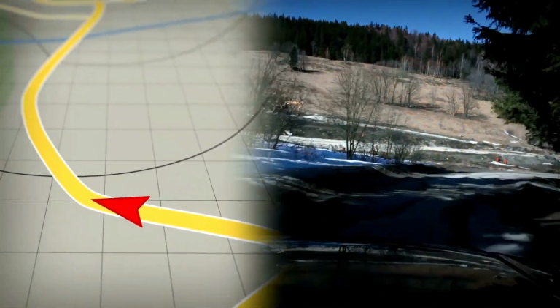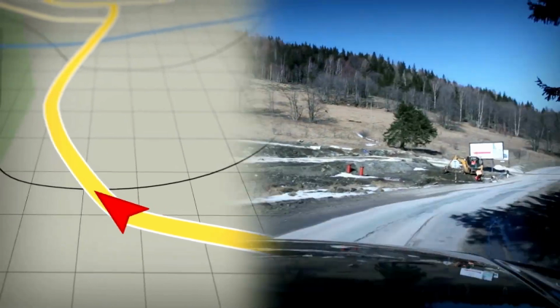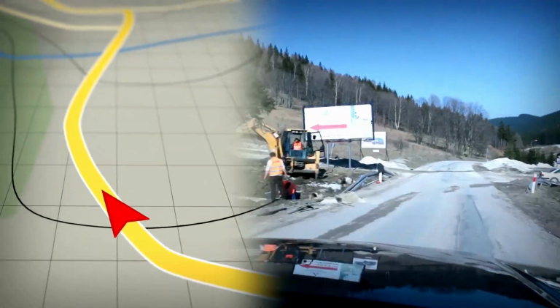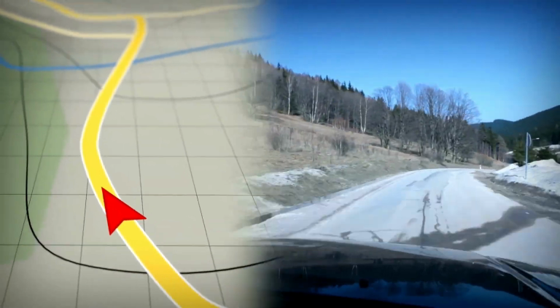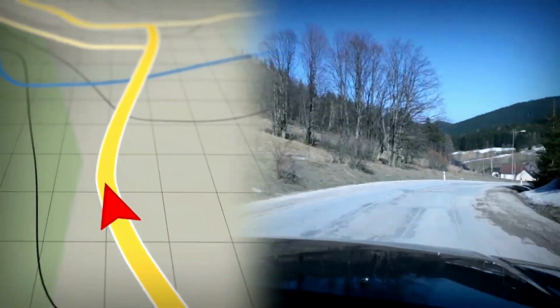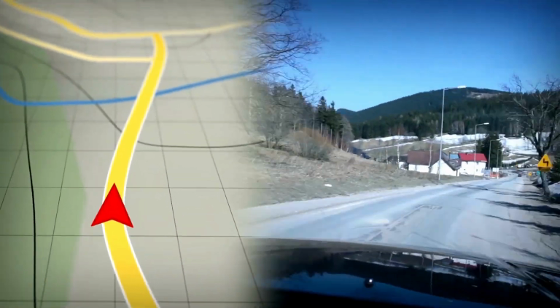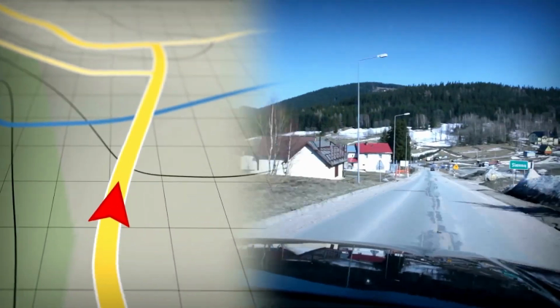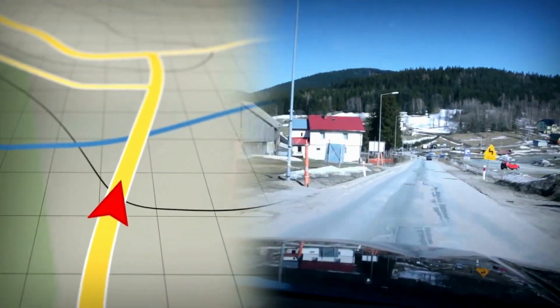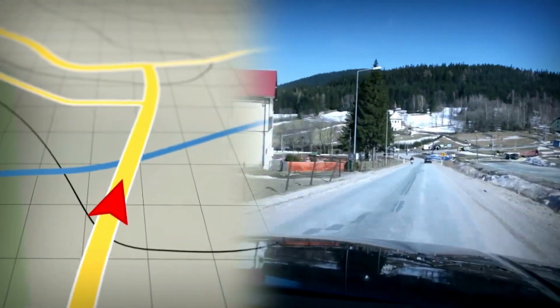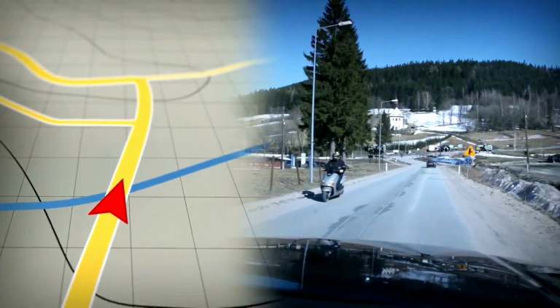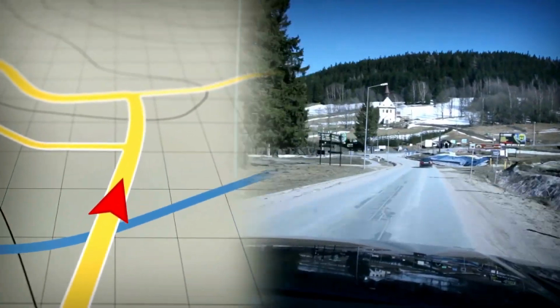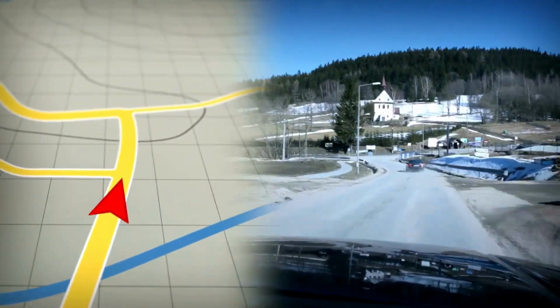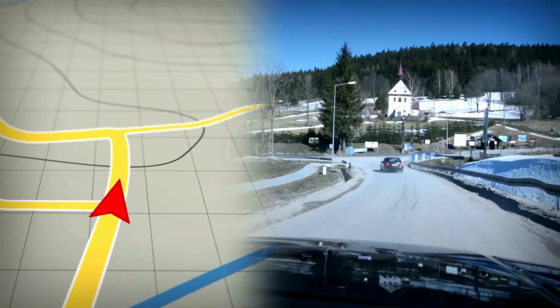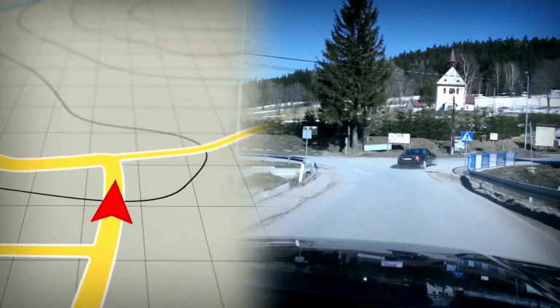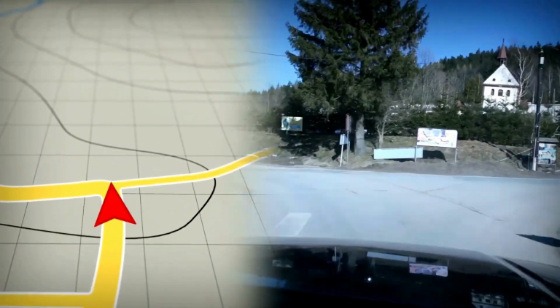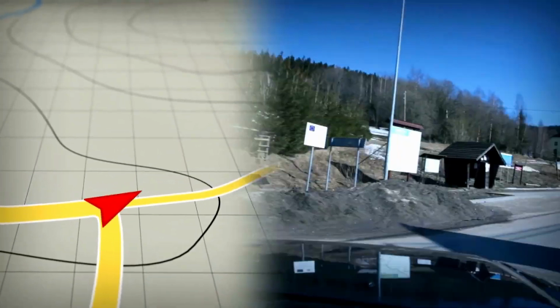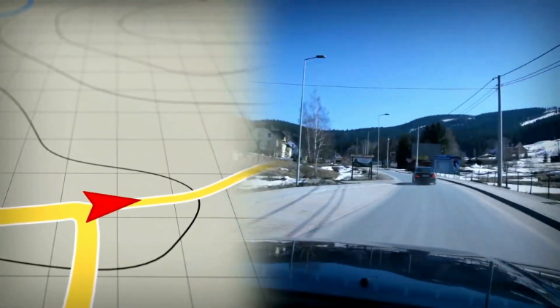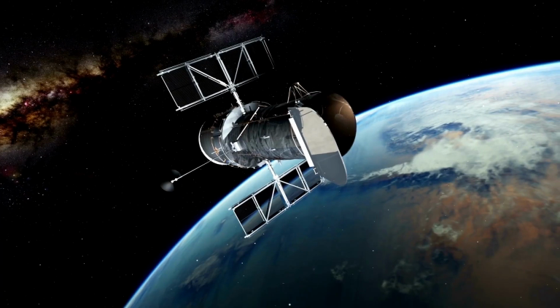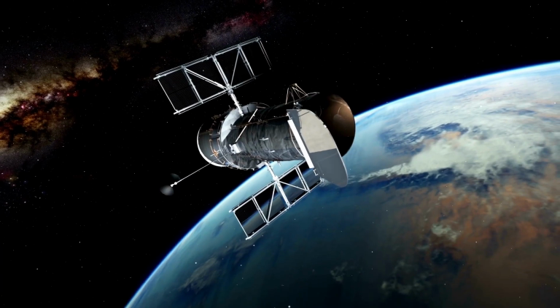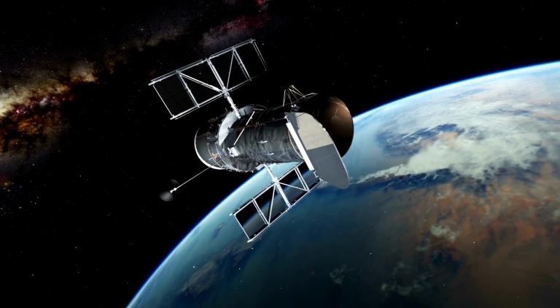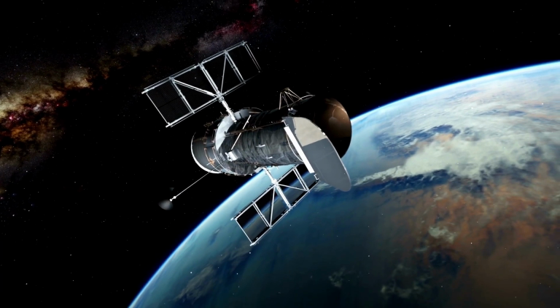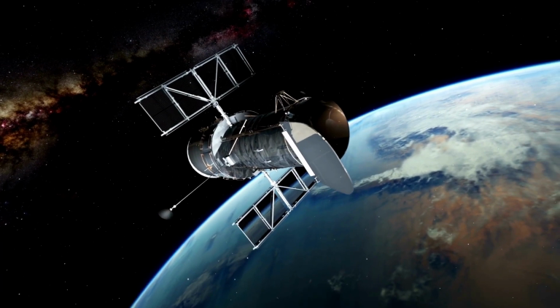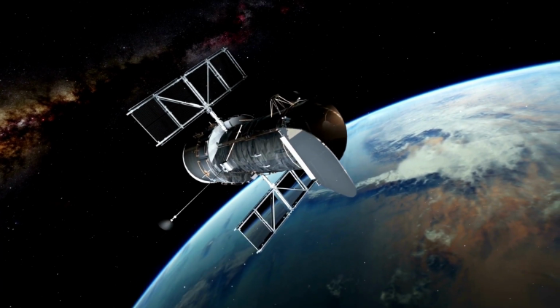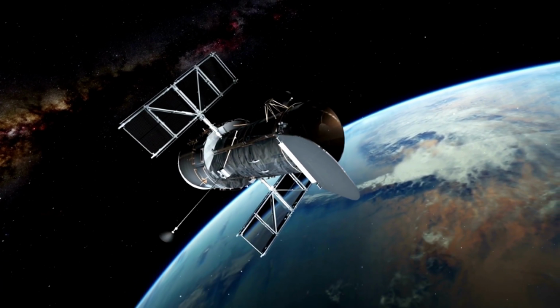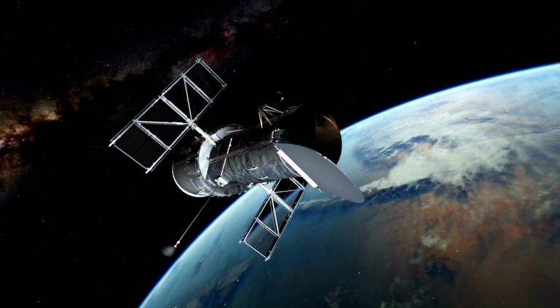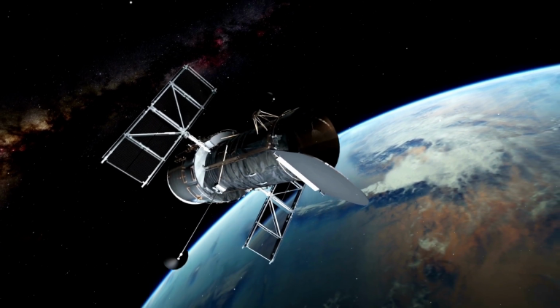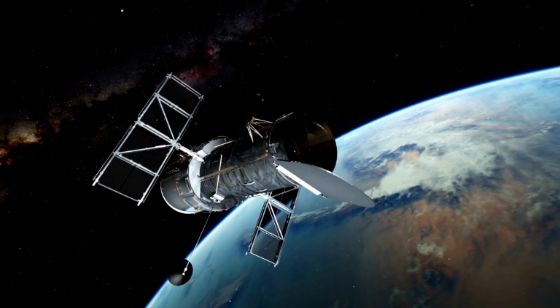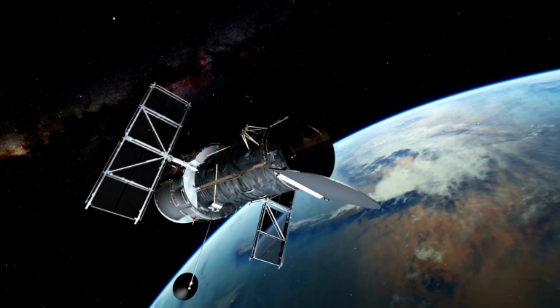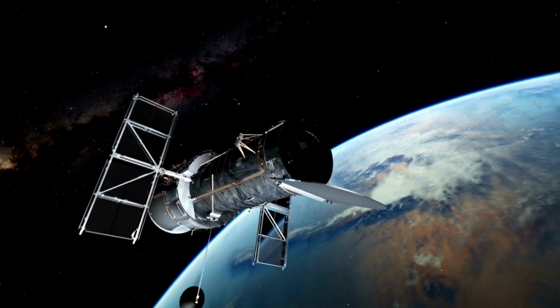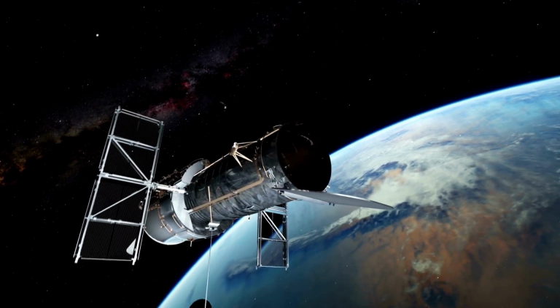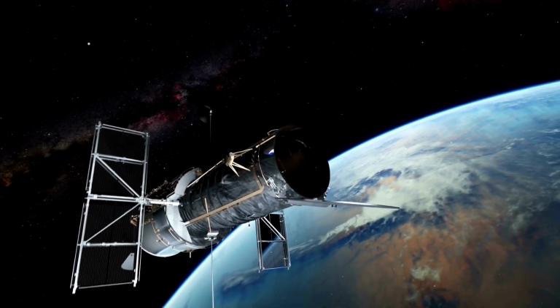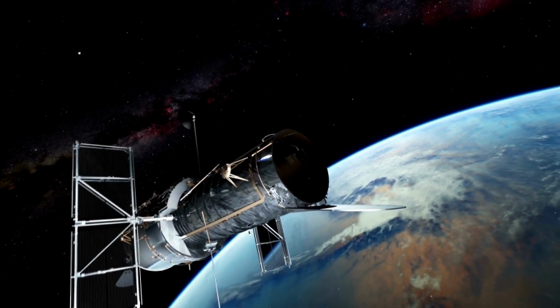GPS has come a long way from its military origins, and today it is an essential technology that has transformed our world in countless ways. It is a fascinating and powerful tool that will continue to shape the way we navigate and understand our surroundings.